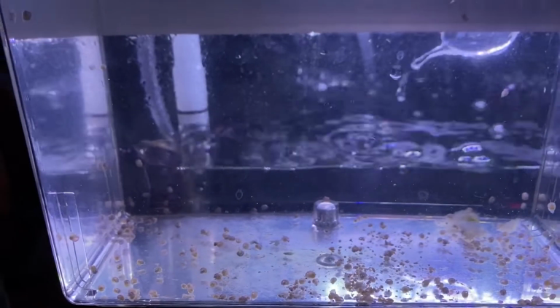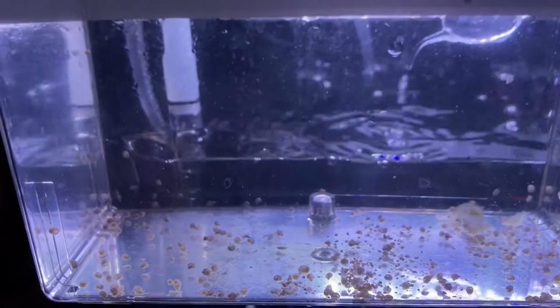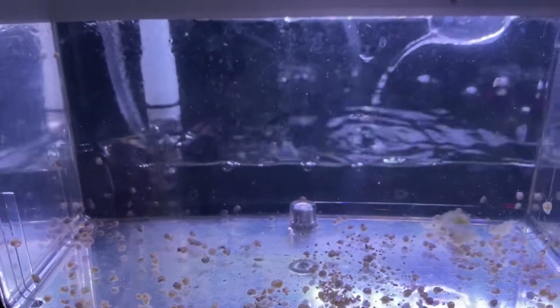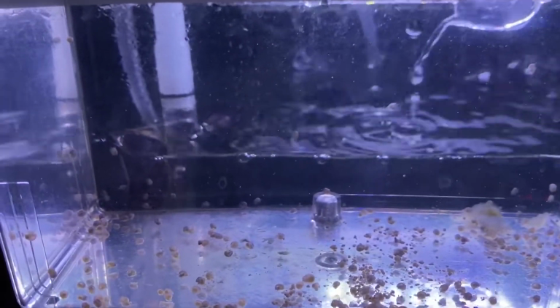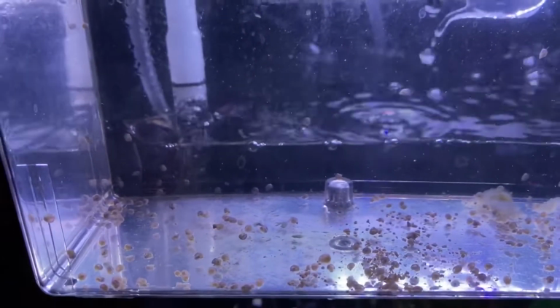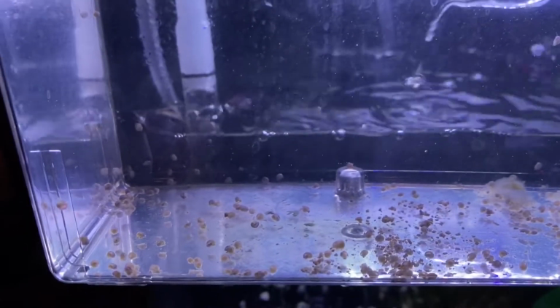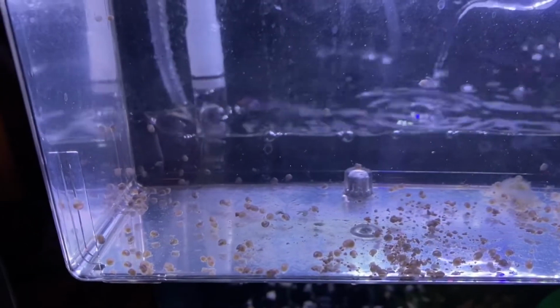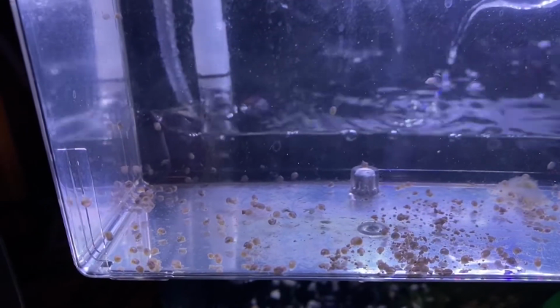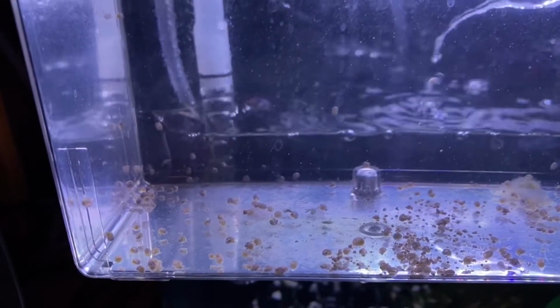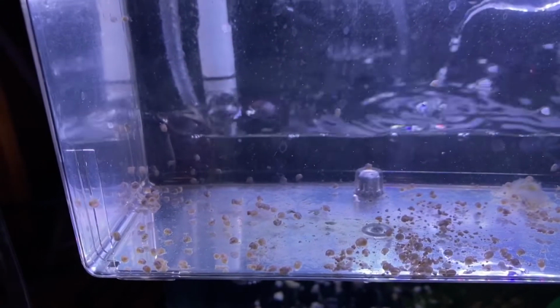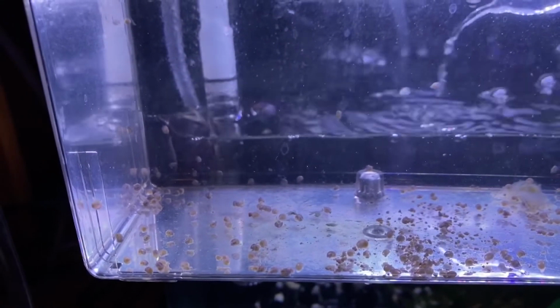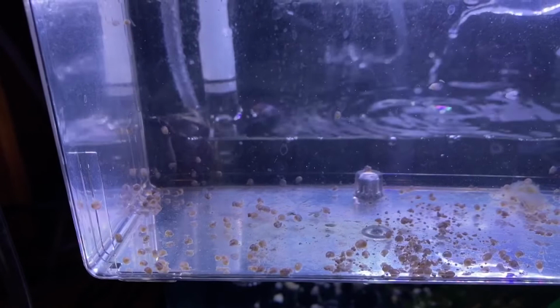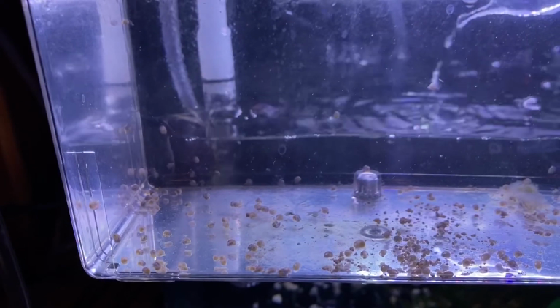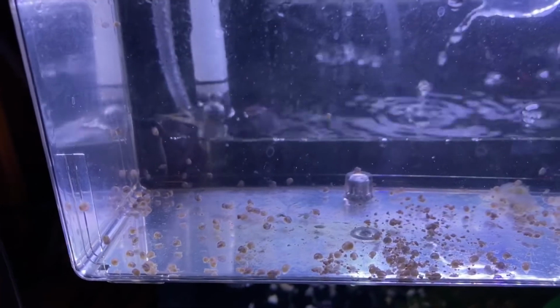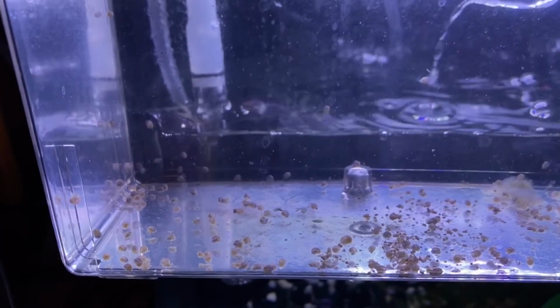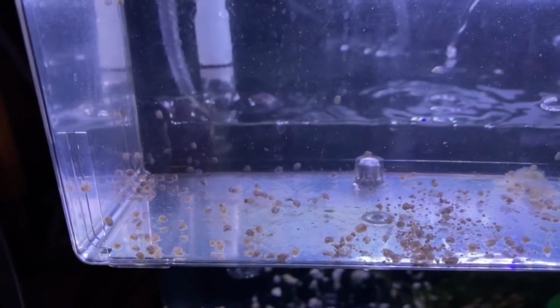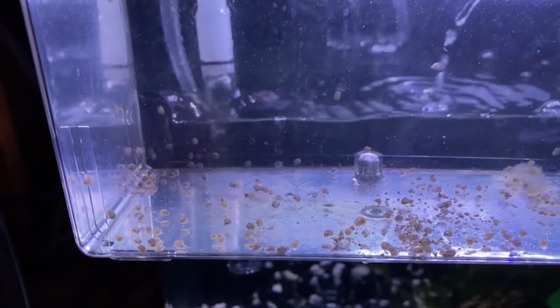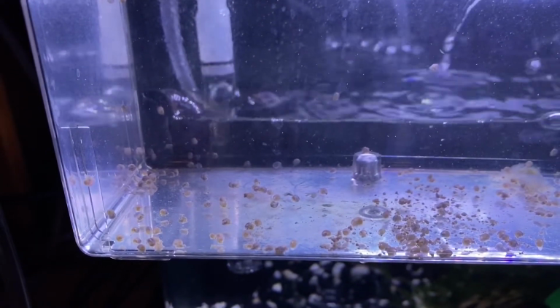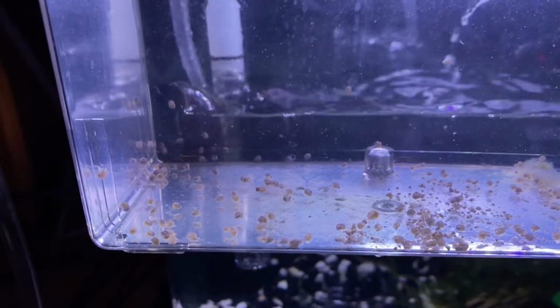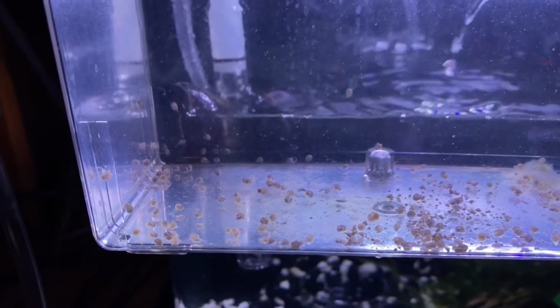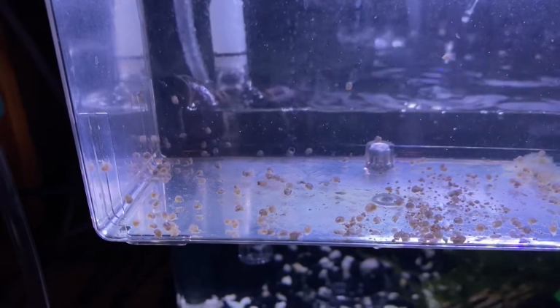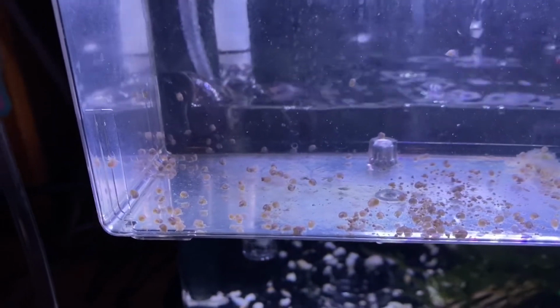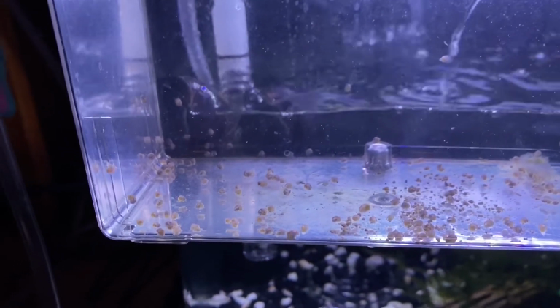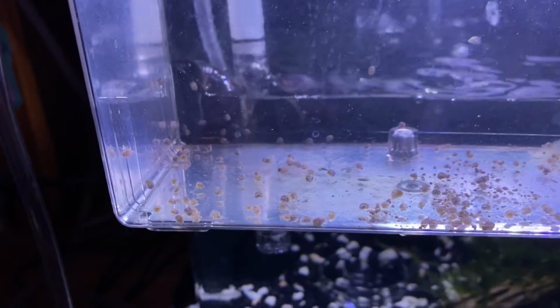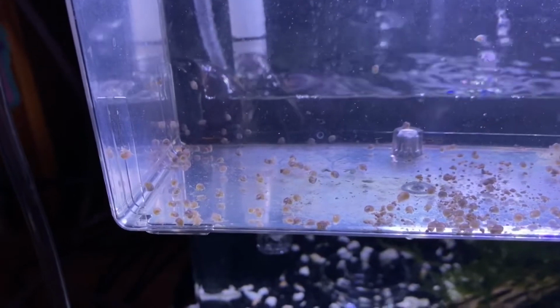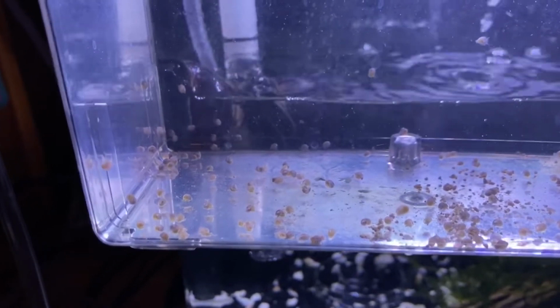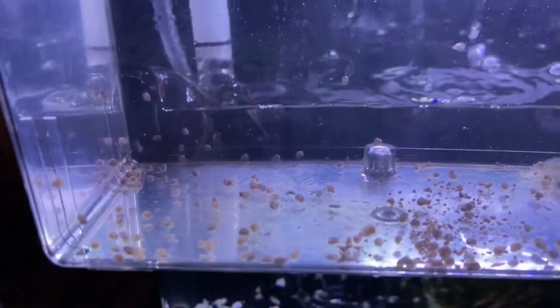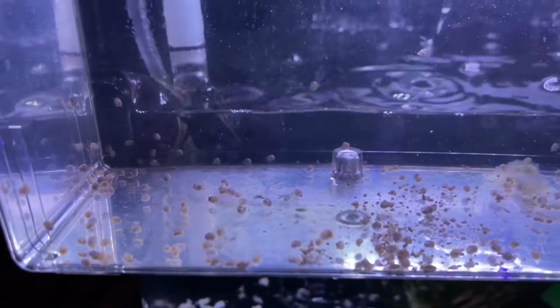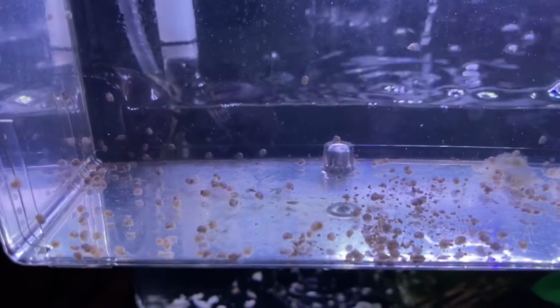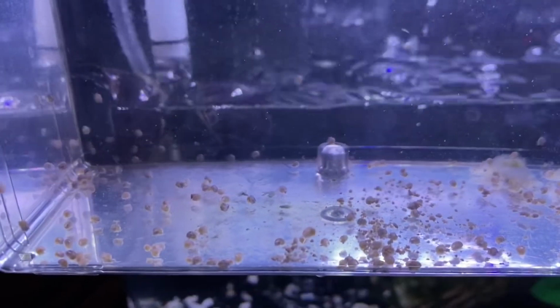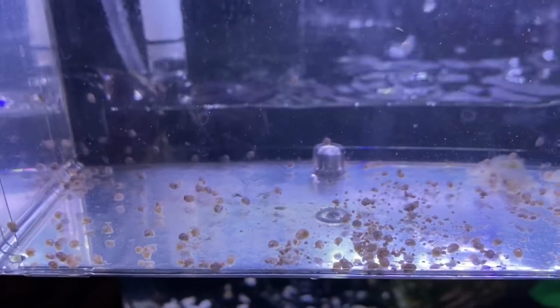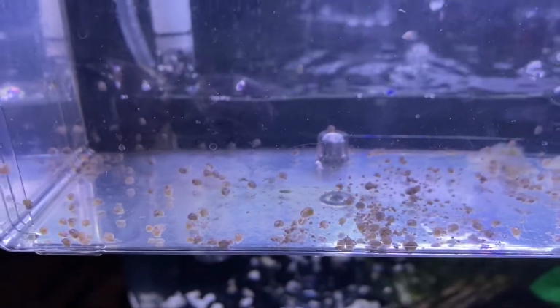The snails don't mind this at all — they don't mind the water movement. So if I can't tell the difference, I take the babies, the snabies, to the car wash.